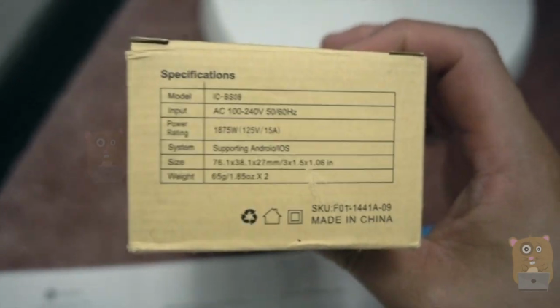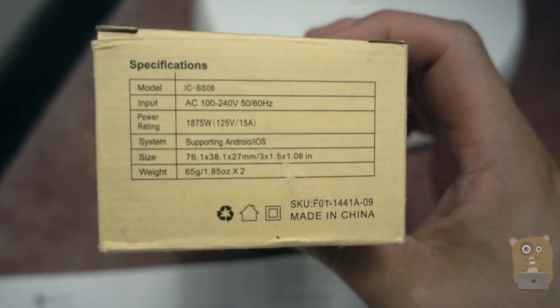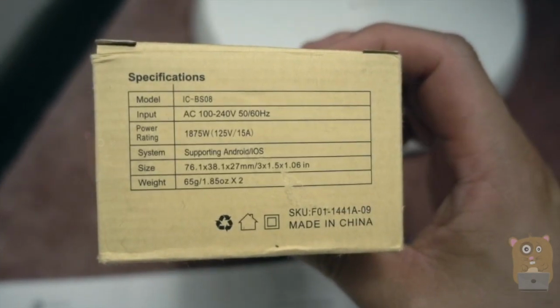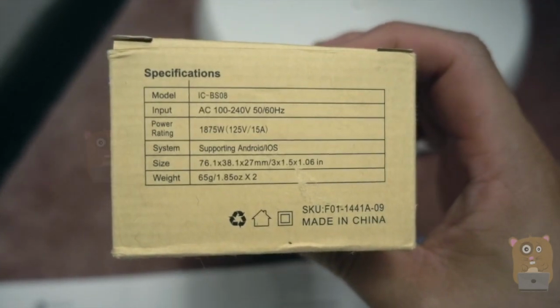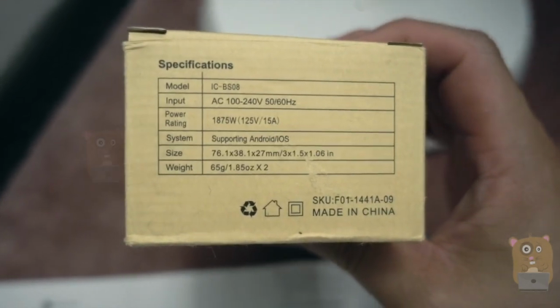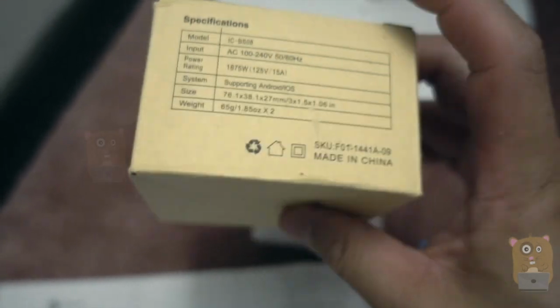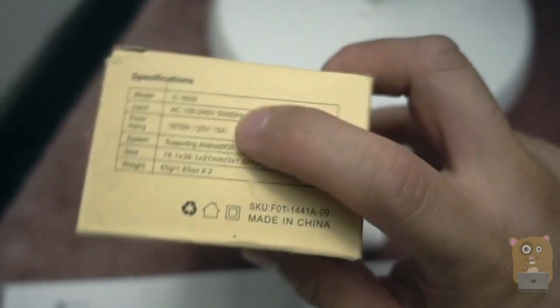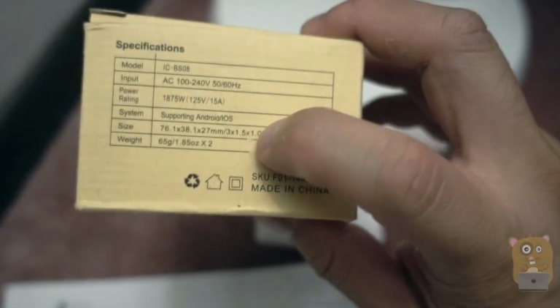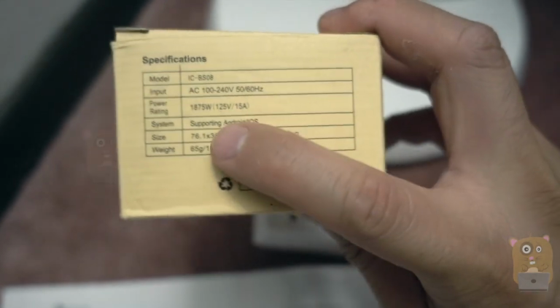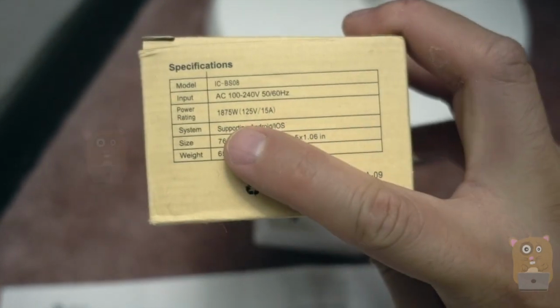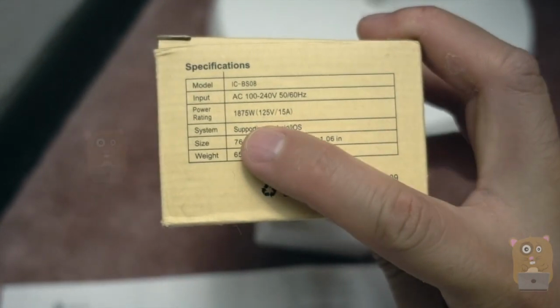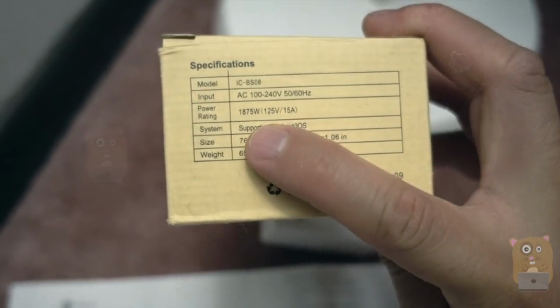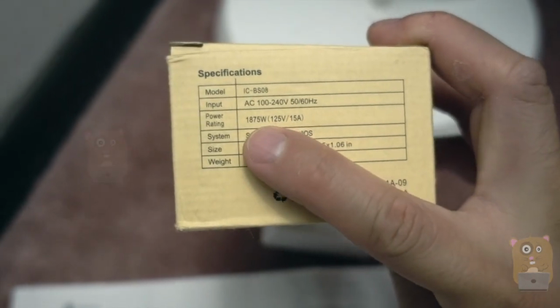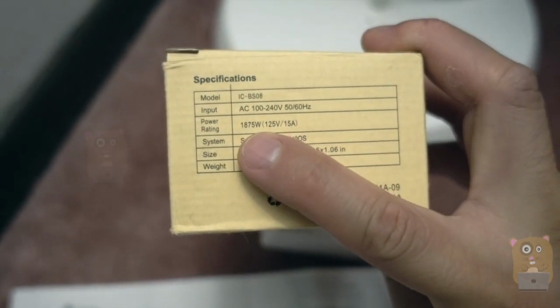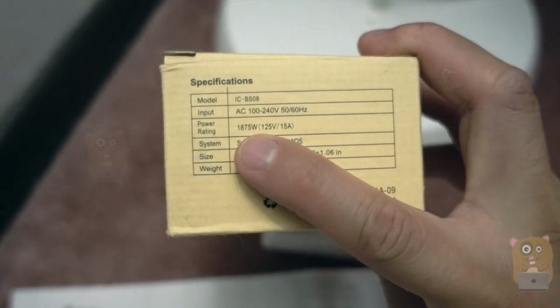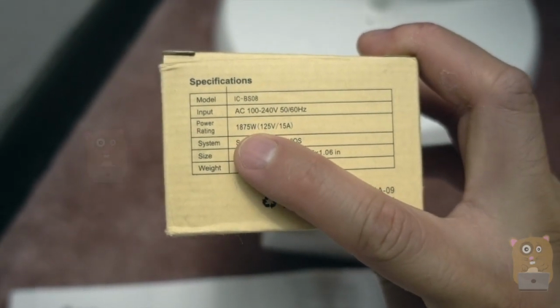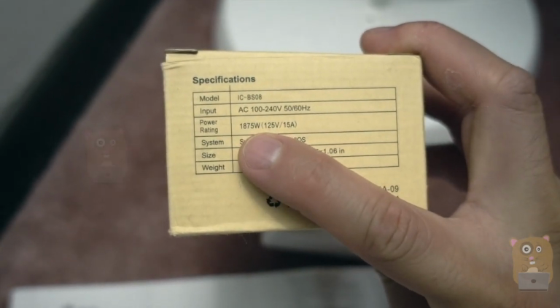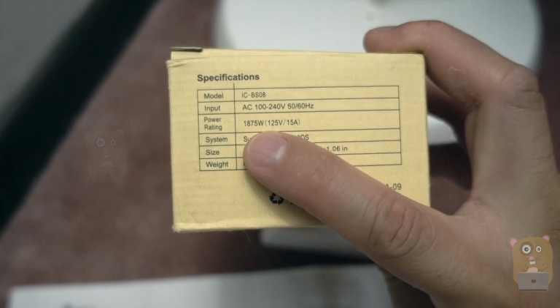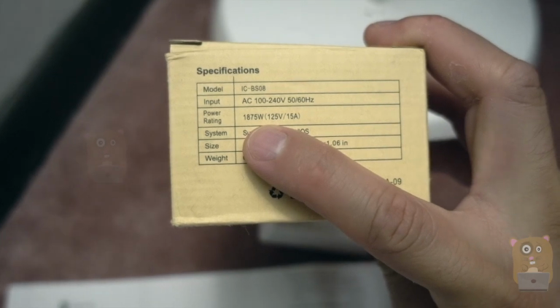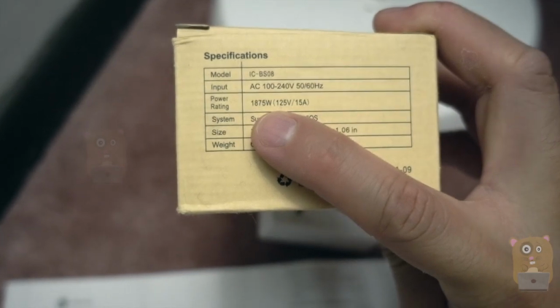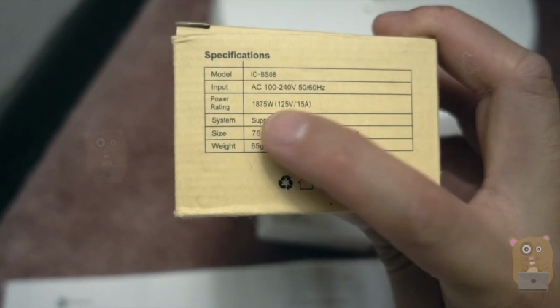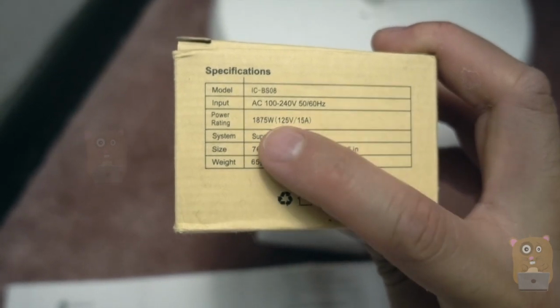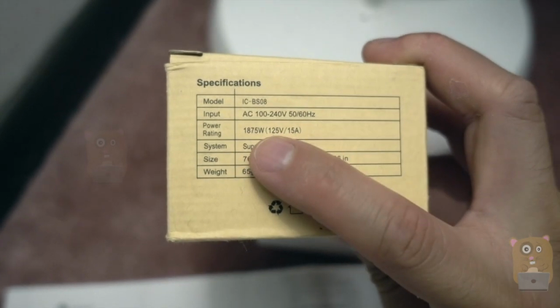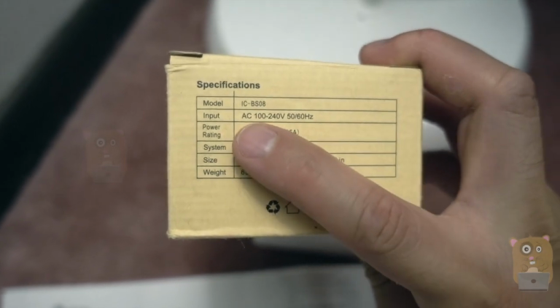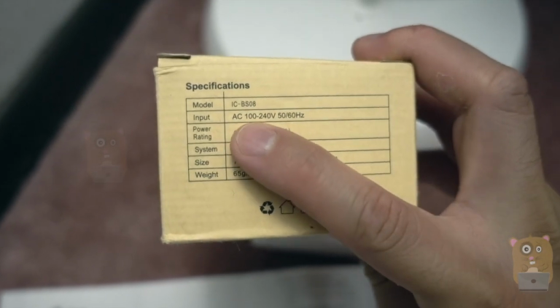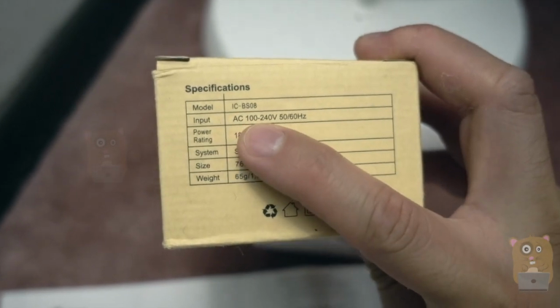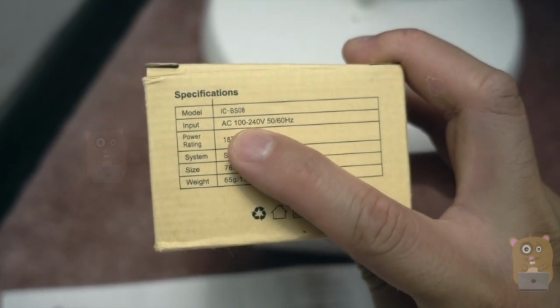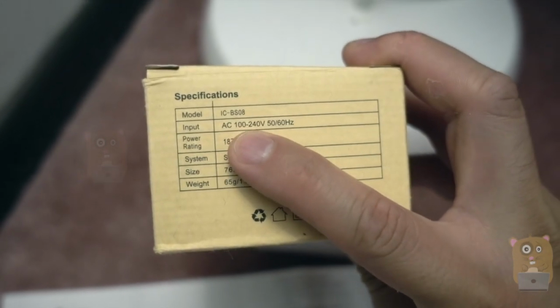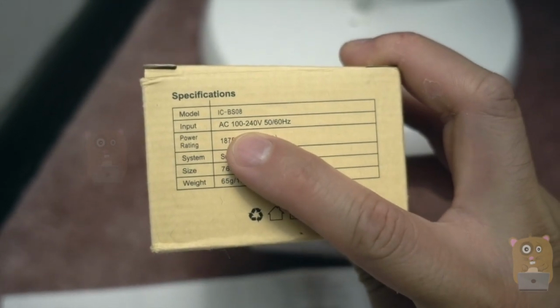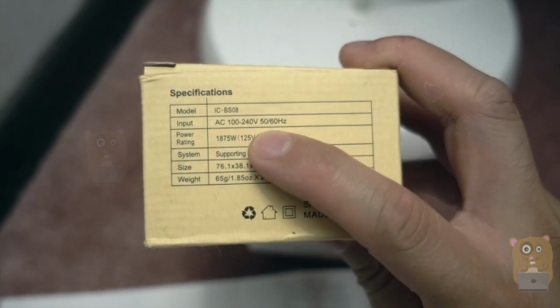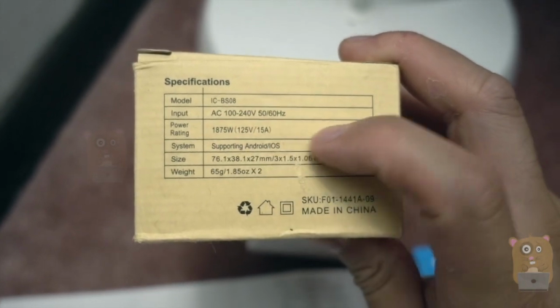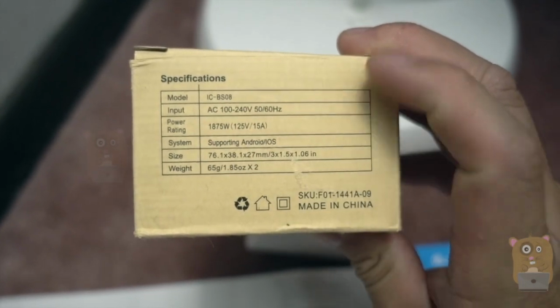Here are some of the specs for it. This can support all the way to 1800 watts. It's also universal — you can input at 100 to 240 volts.